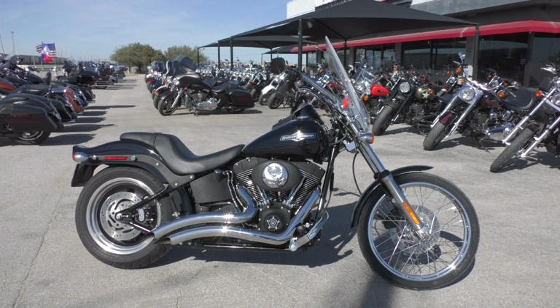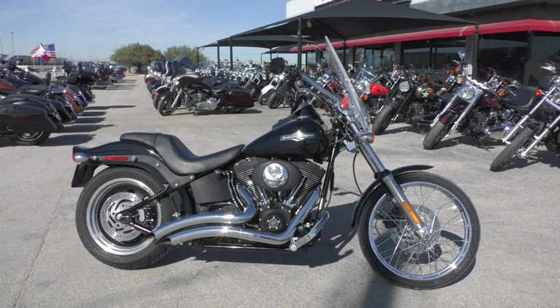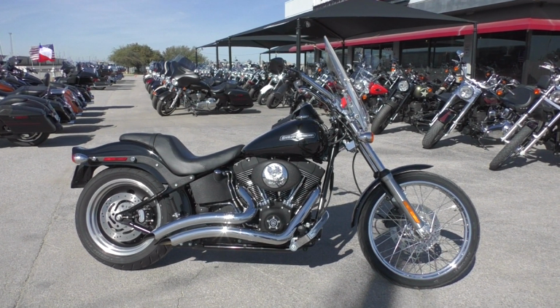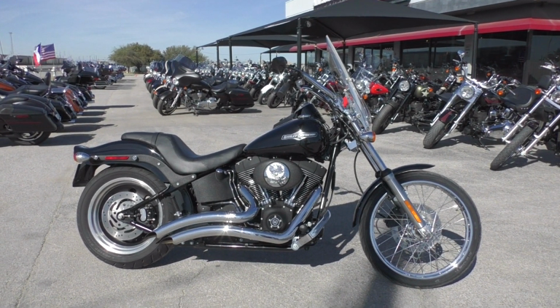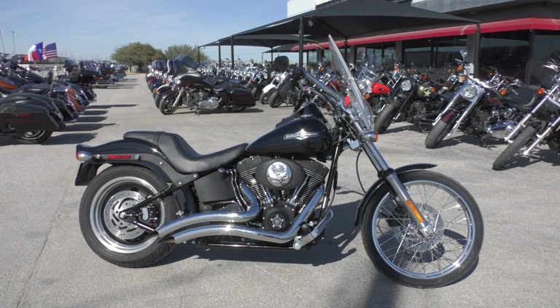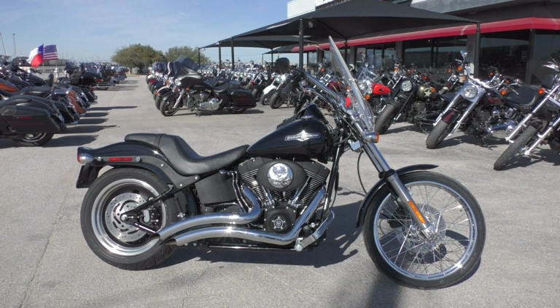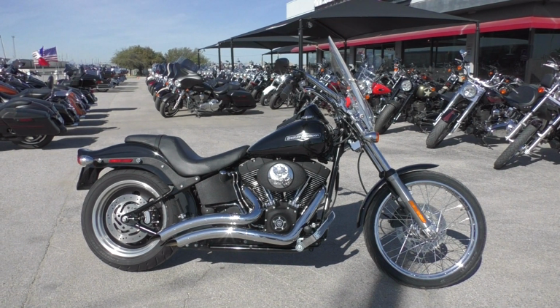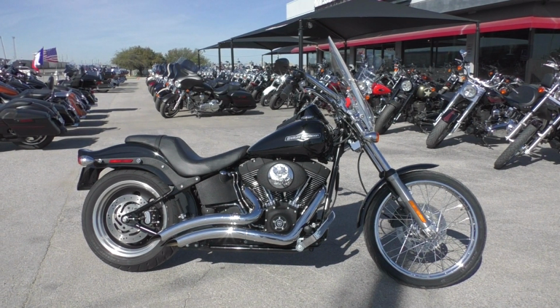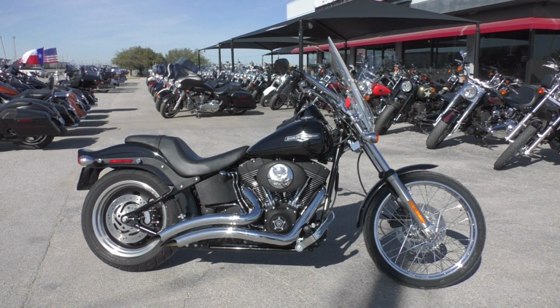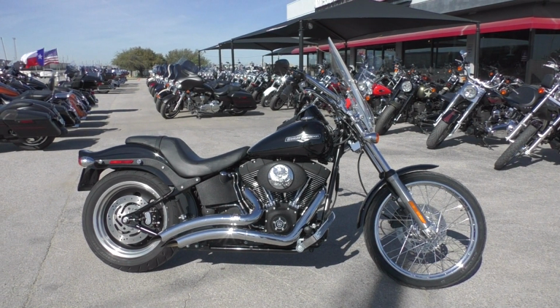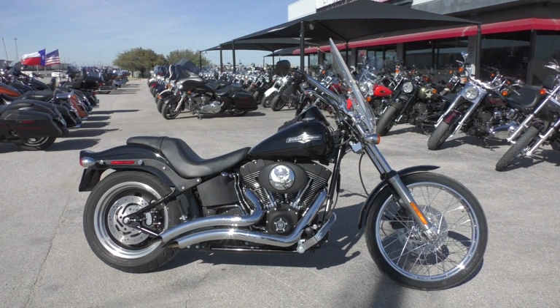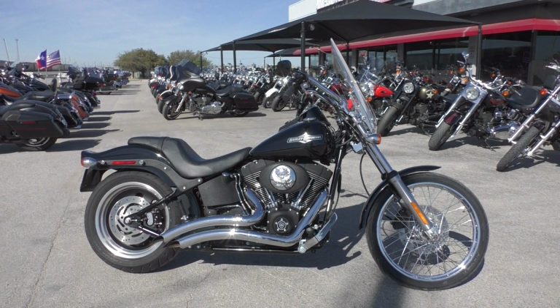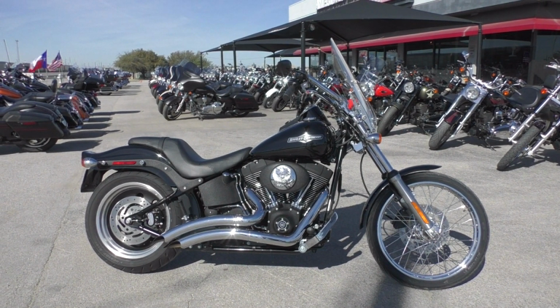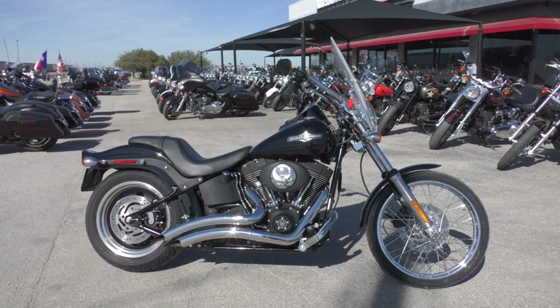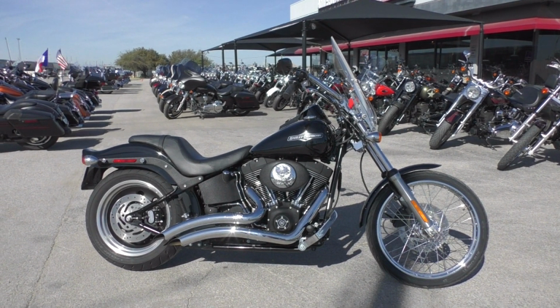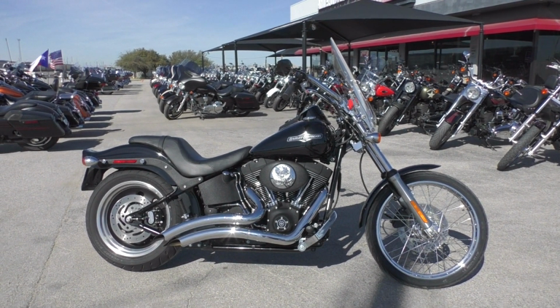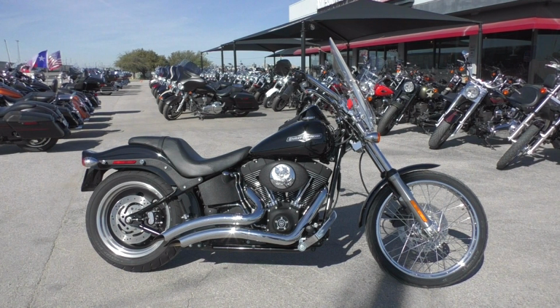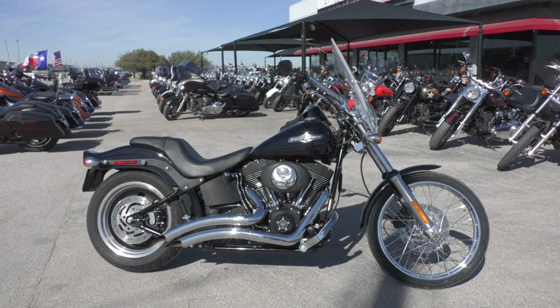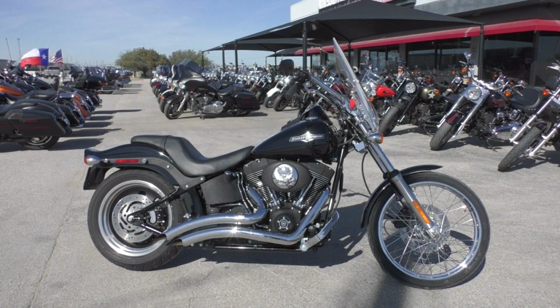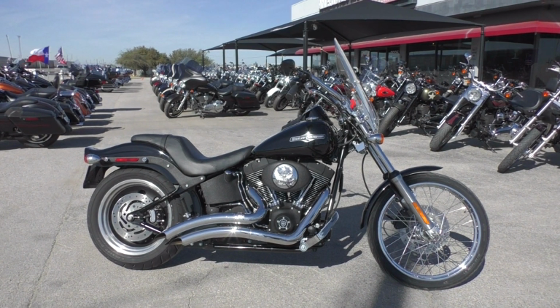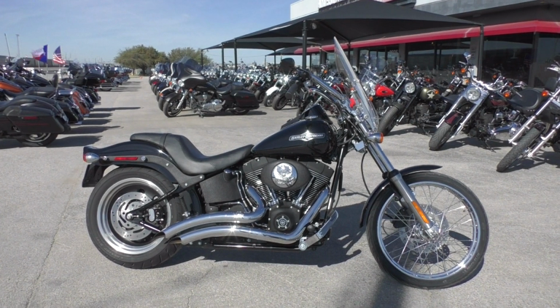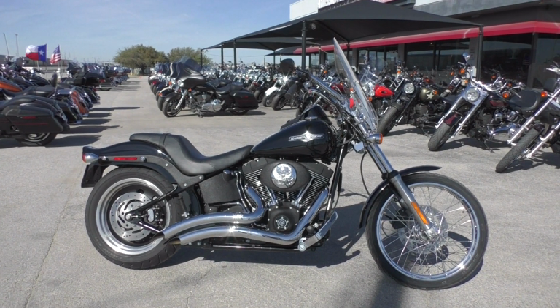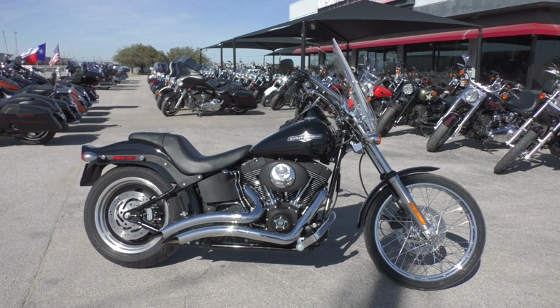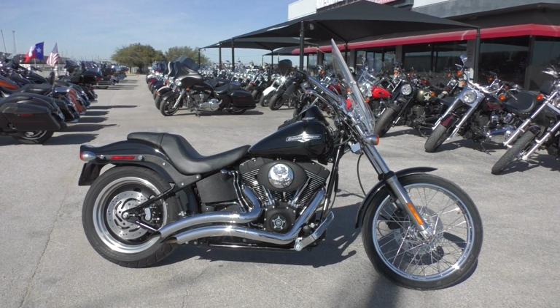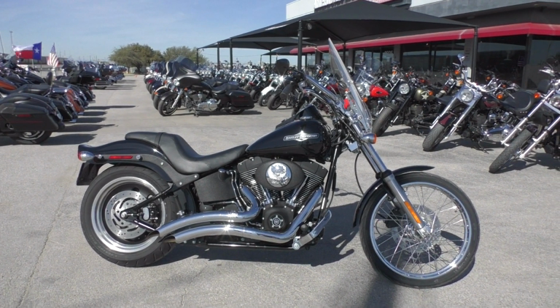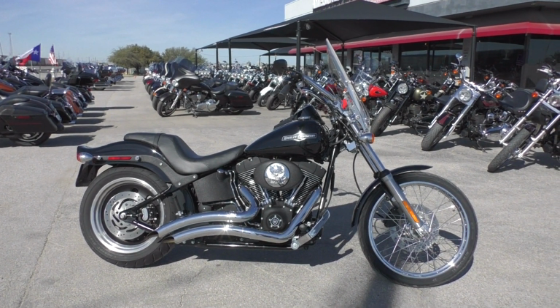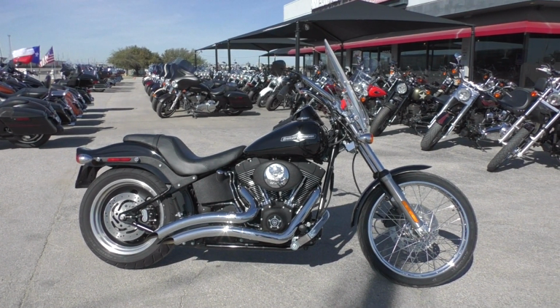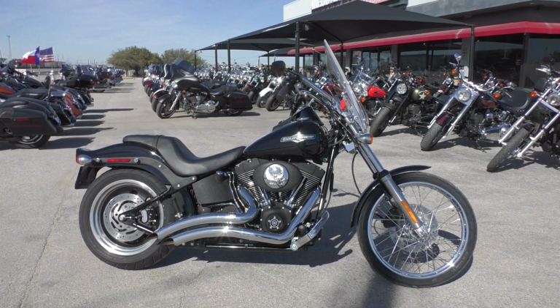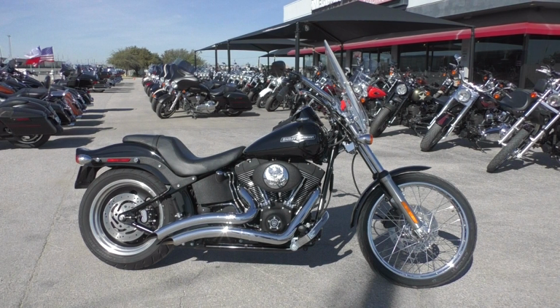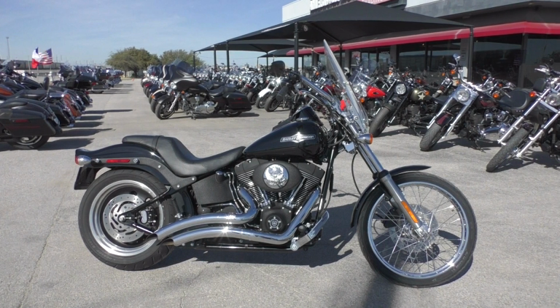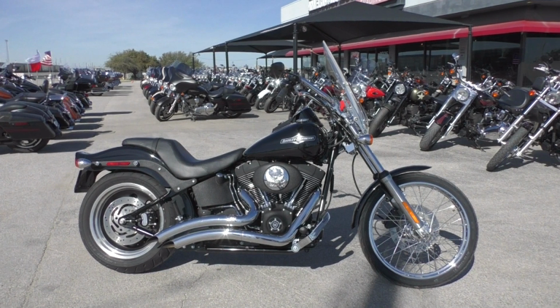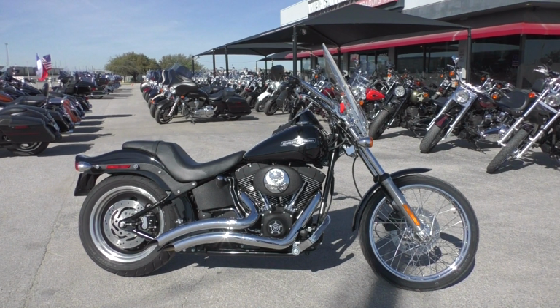We offer excellent finance and extended warranty options. We take almost anything in on trade and we sell and ship bikes all around the world. This is Nick with American Motorcycle Trading Company in Arlington, Texas. The freedom to choose.